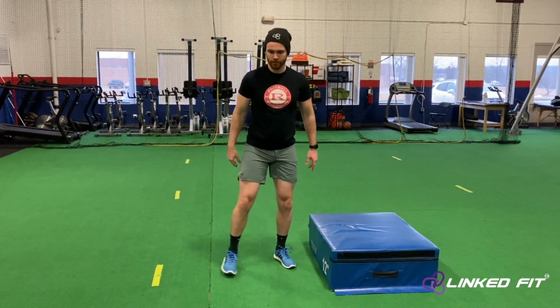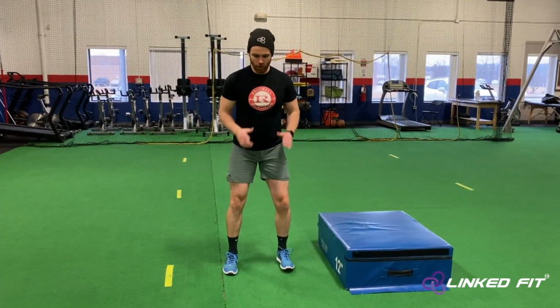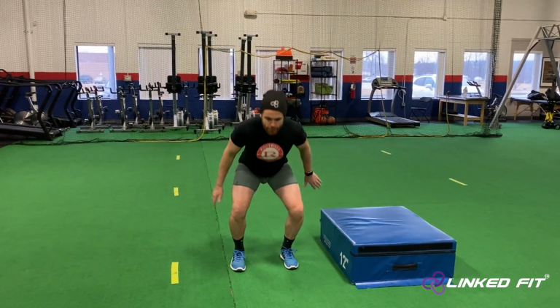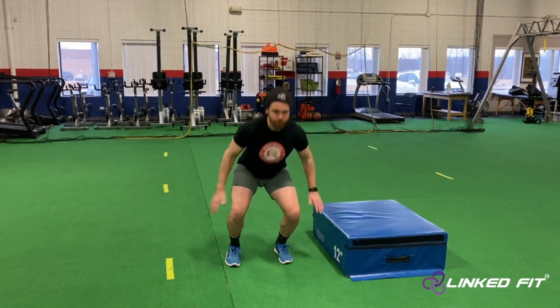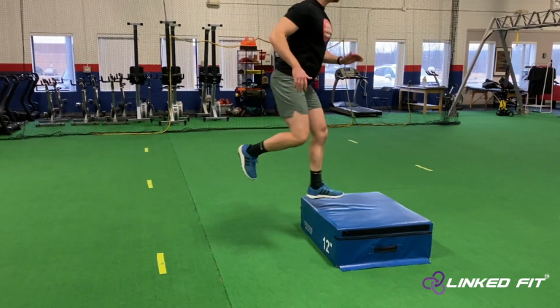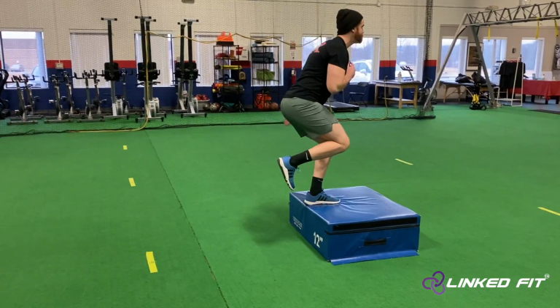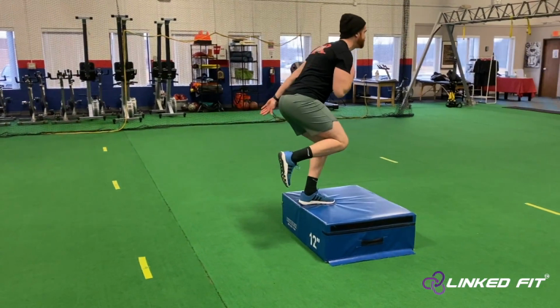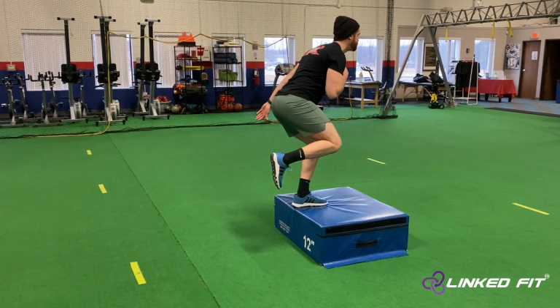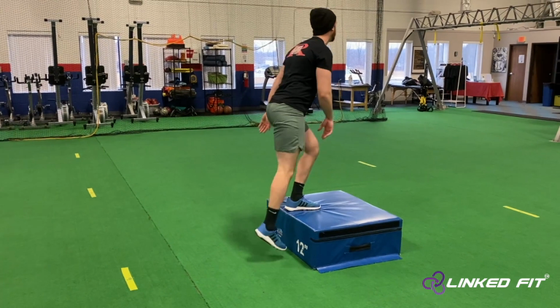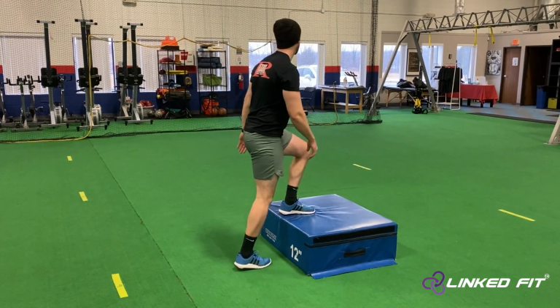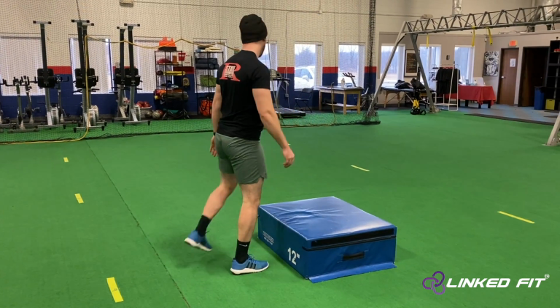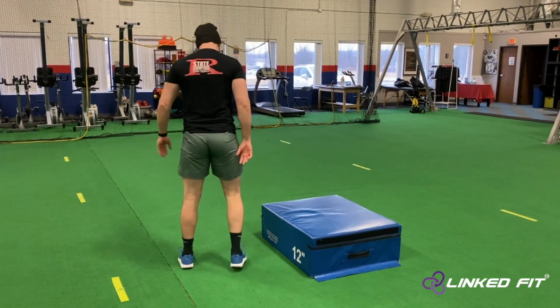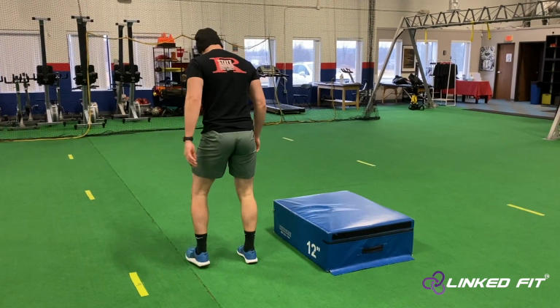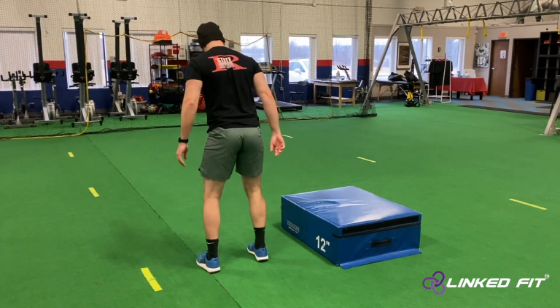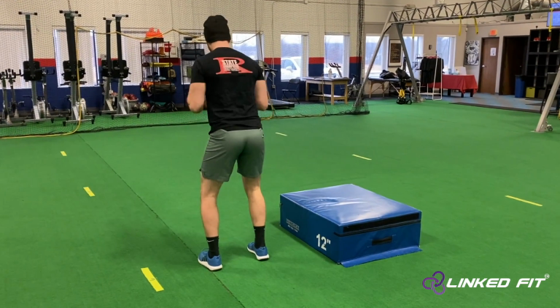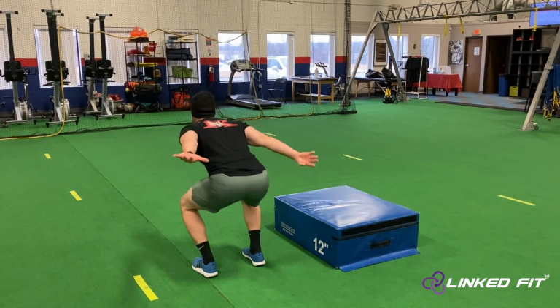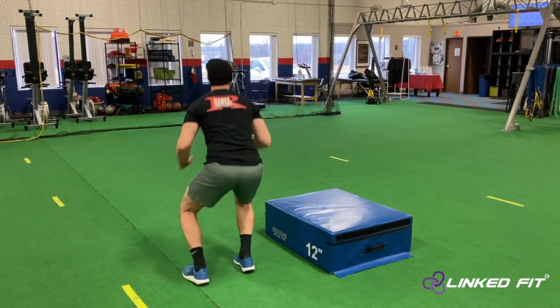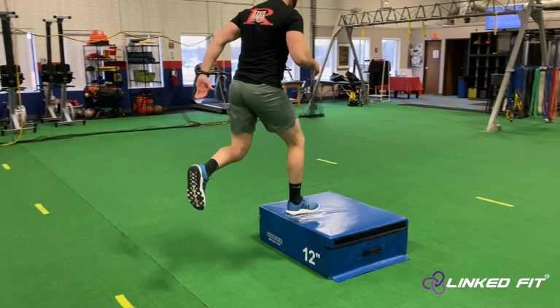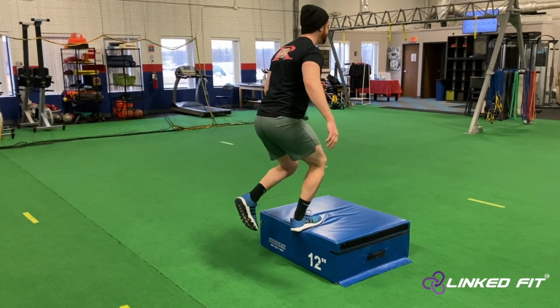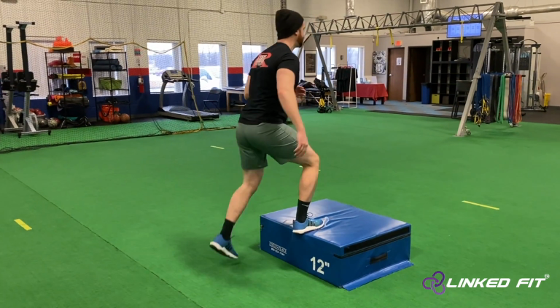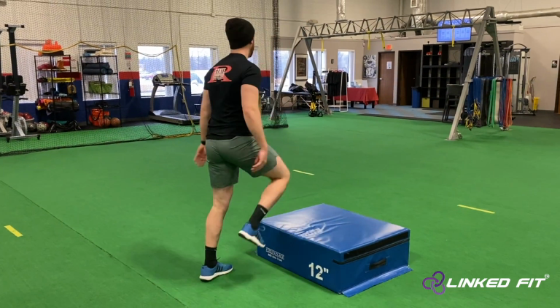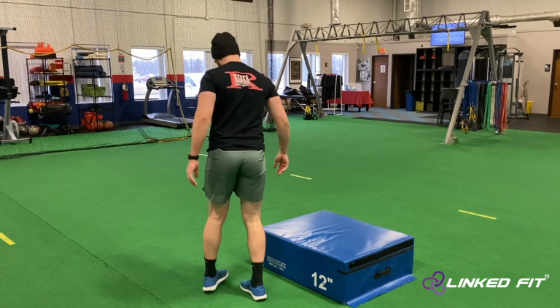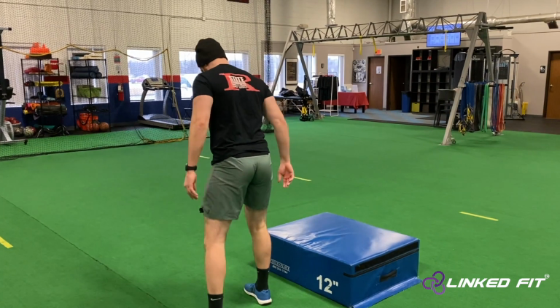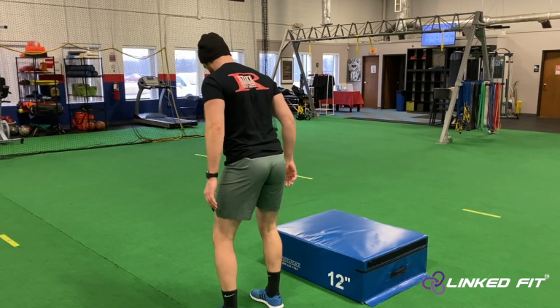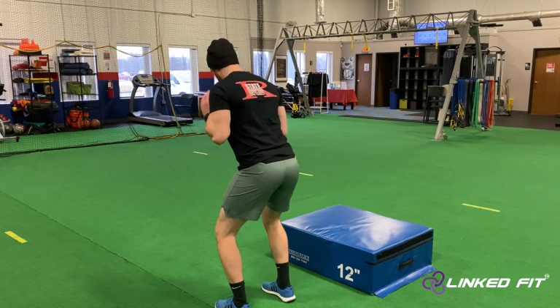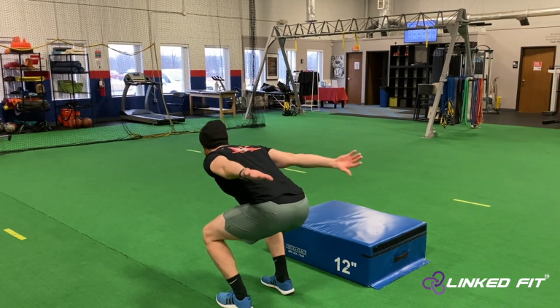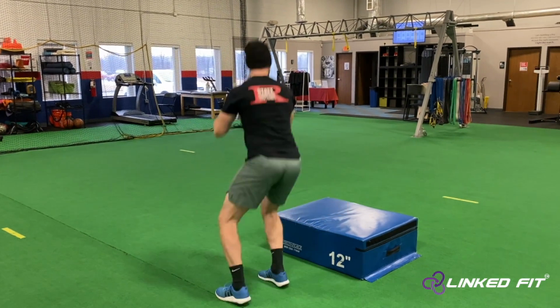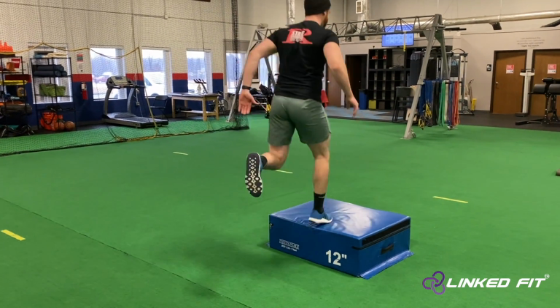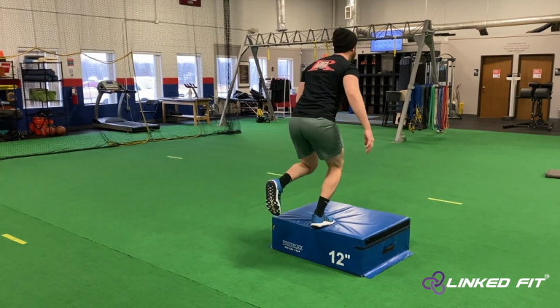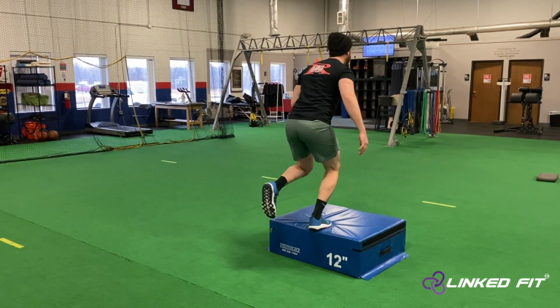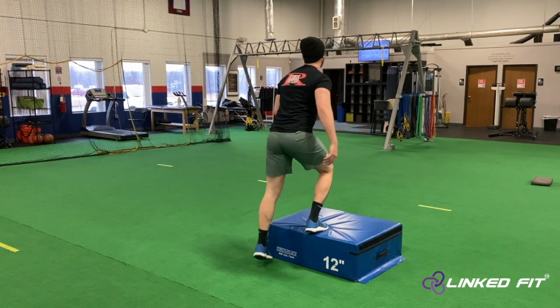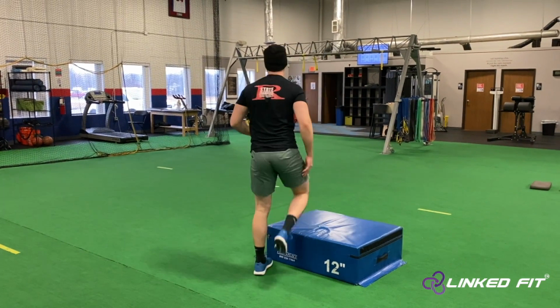In the transition of jumping, you will rotate and land on the inside leg. When facing away from the box, if your right leg is closest to the box, you will land on that leg. Once you land on your one leg, stabilize there for a few seconds.